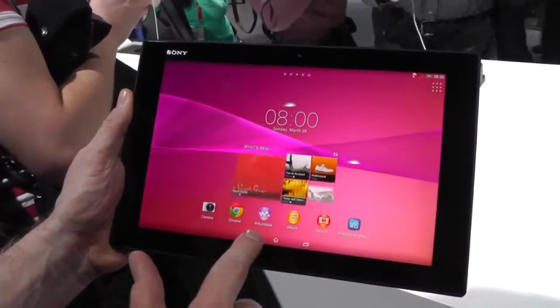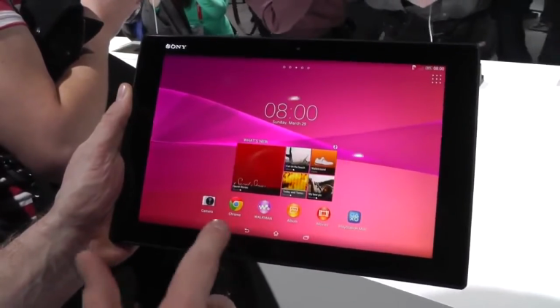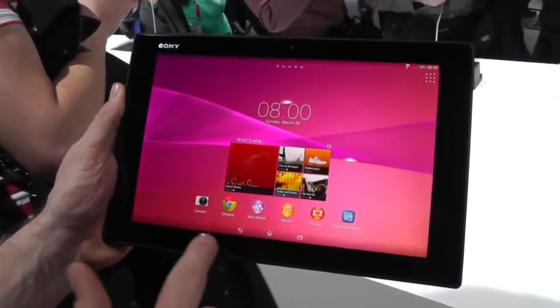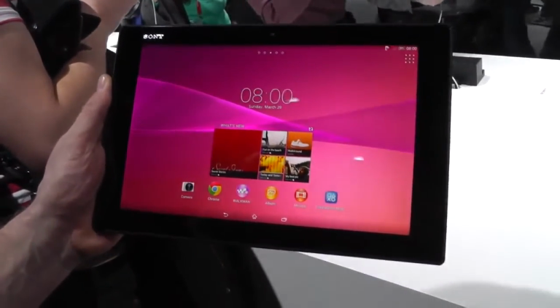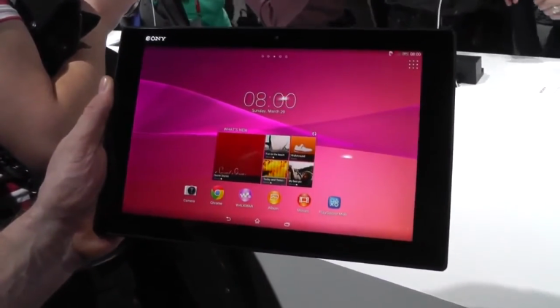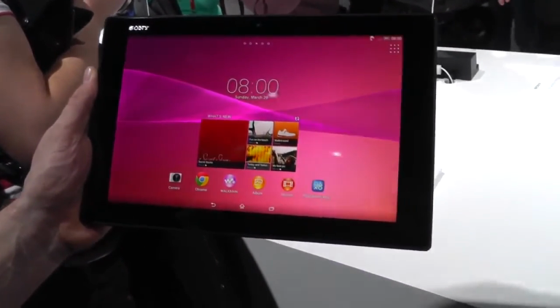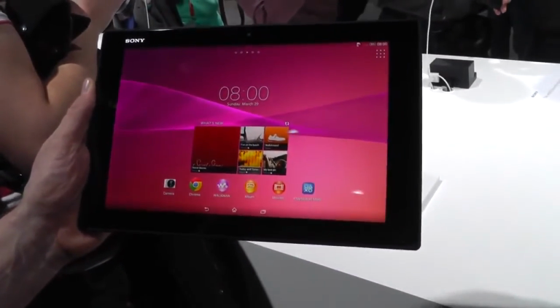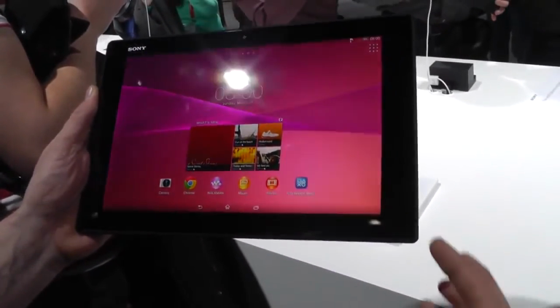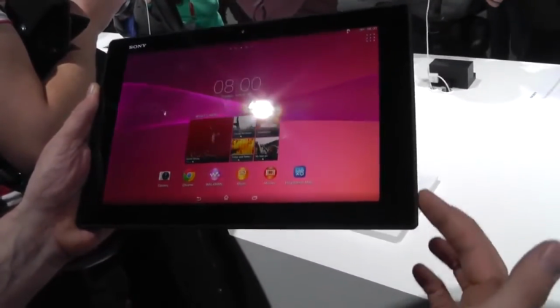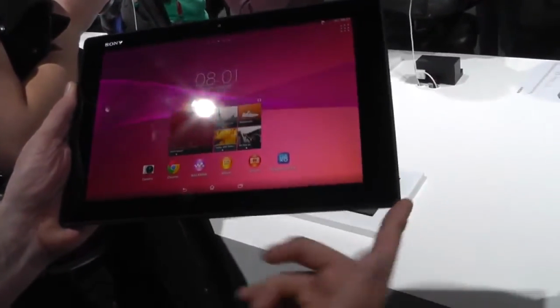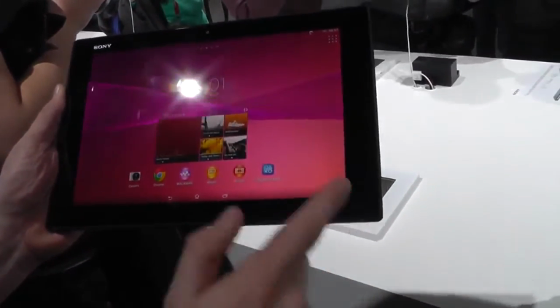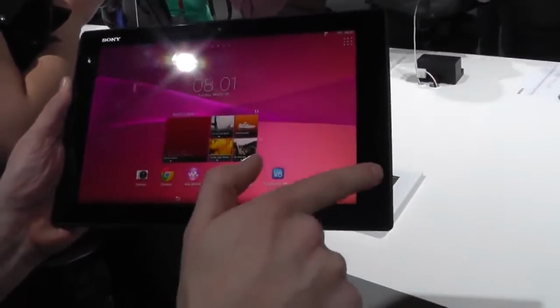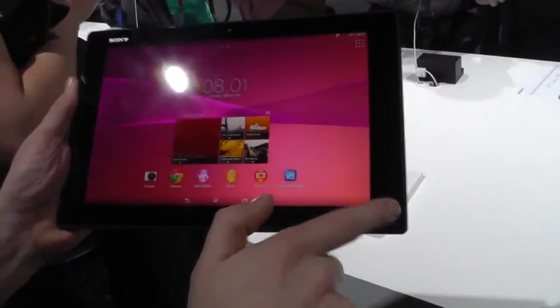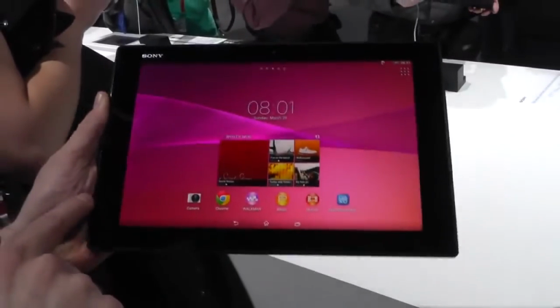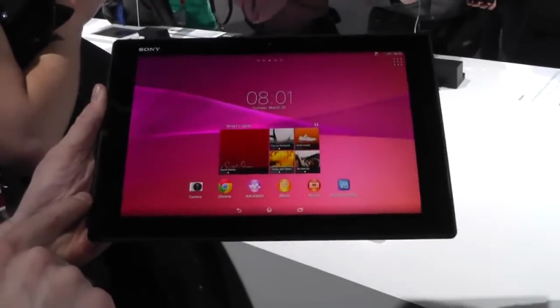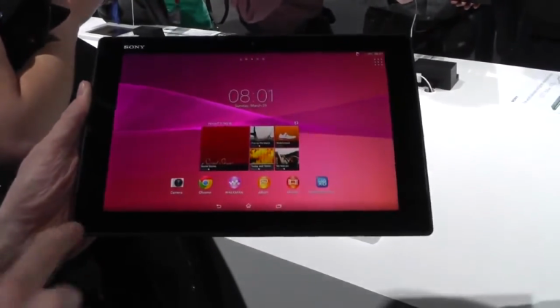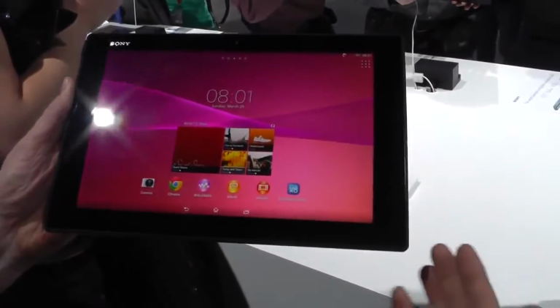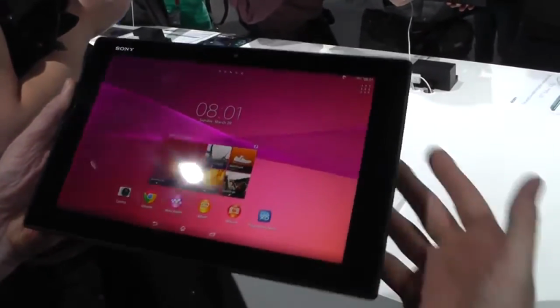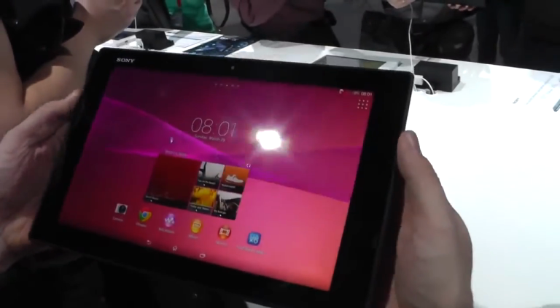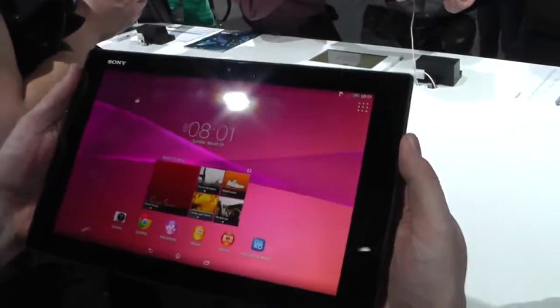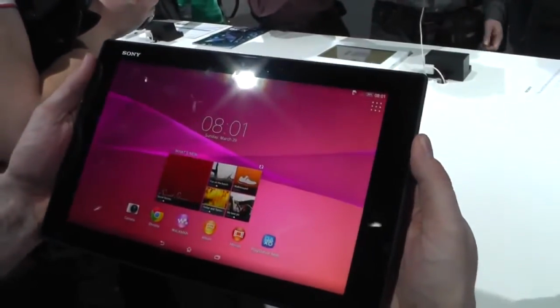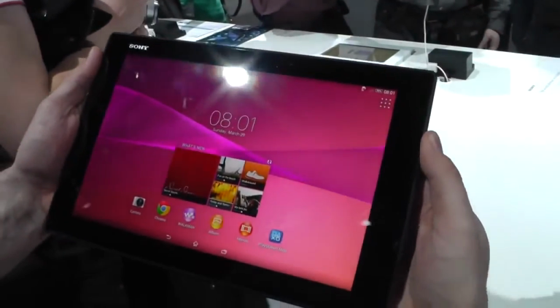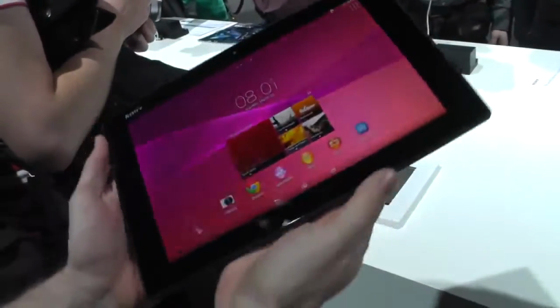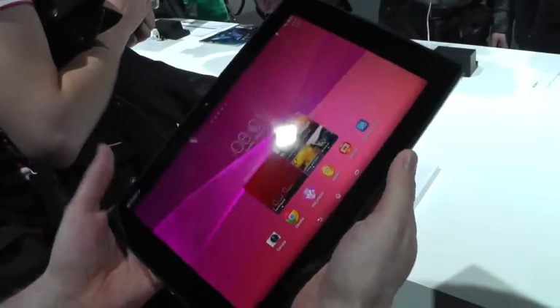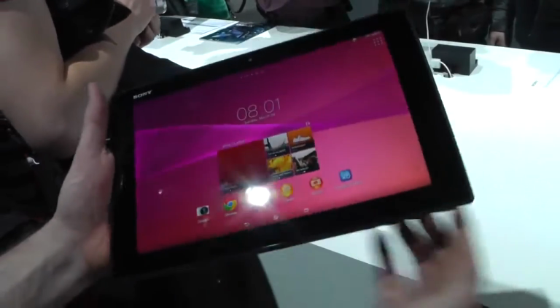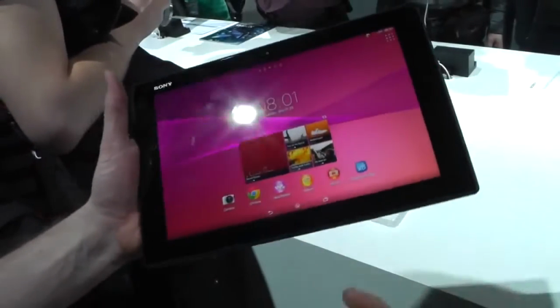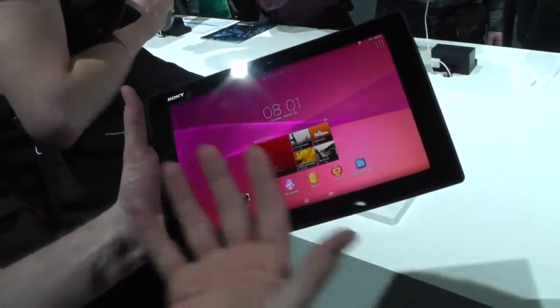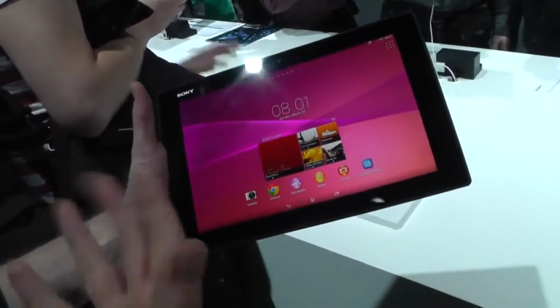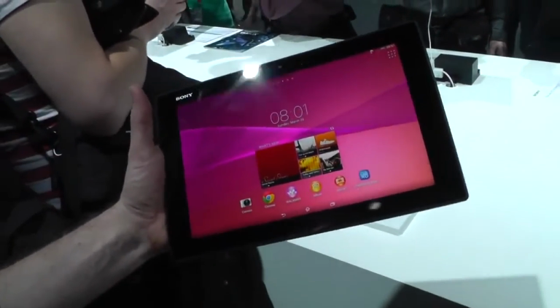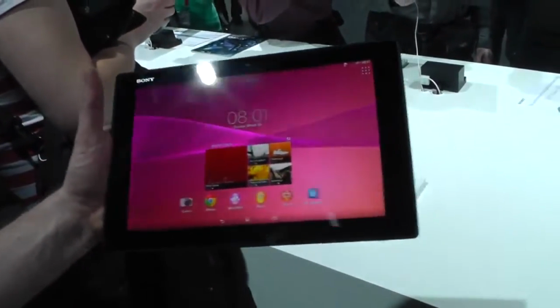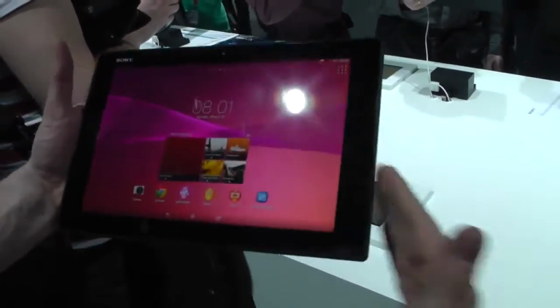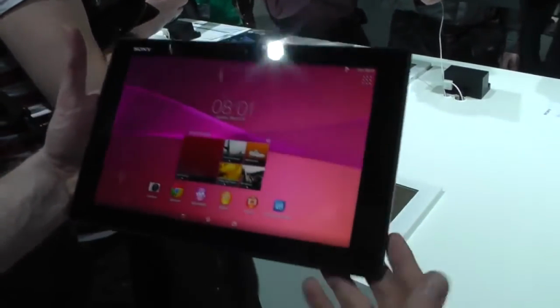When you look at sound, in the first tablet we had the speakers on the side. Now we have them in the front. So when you're watching movies and you hold it either way, the sound is better because it comes at you instead of from the sides.